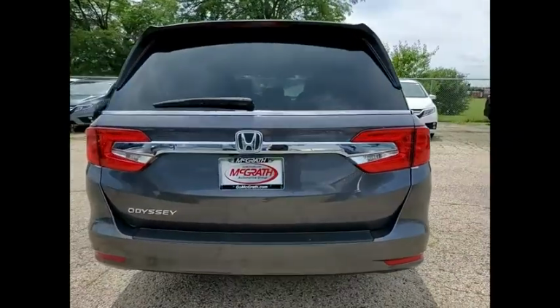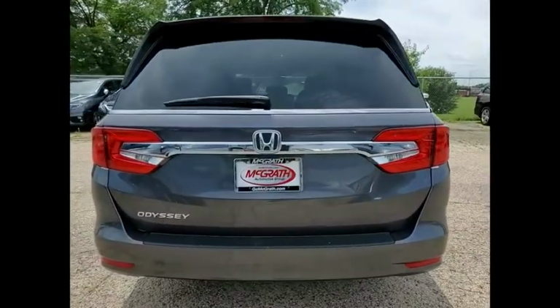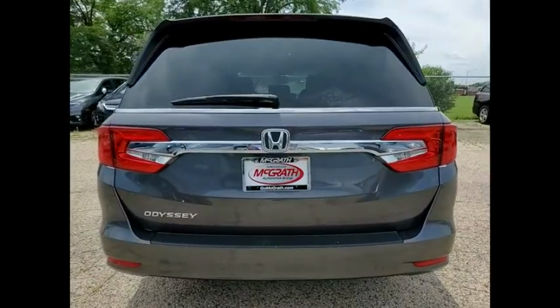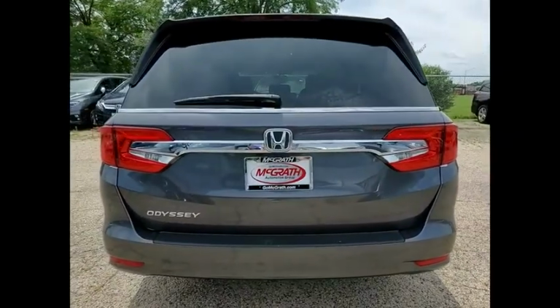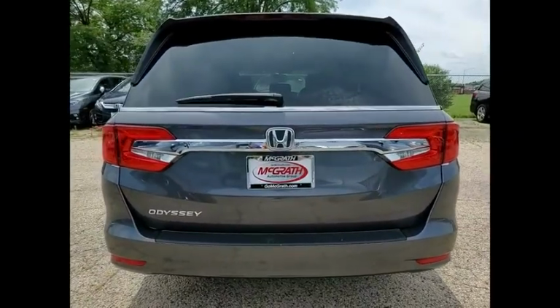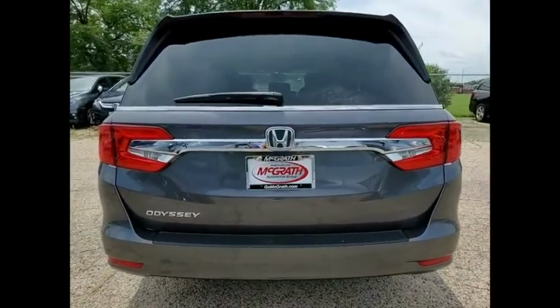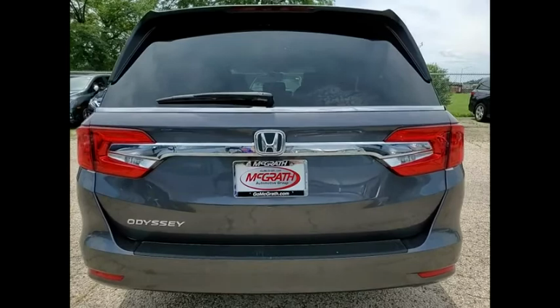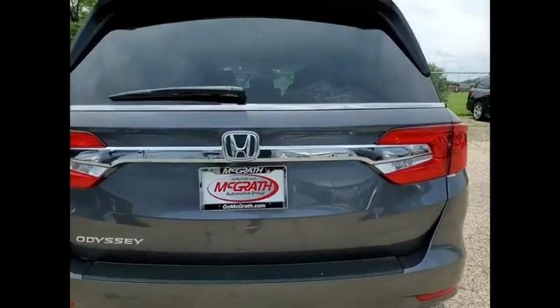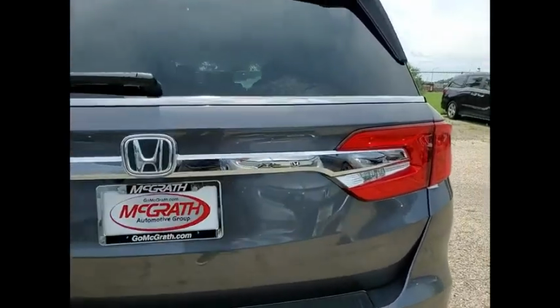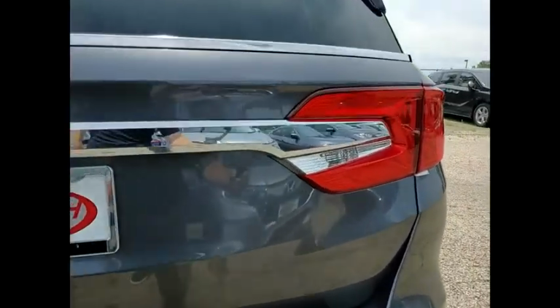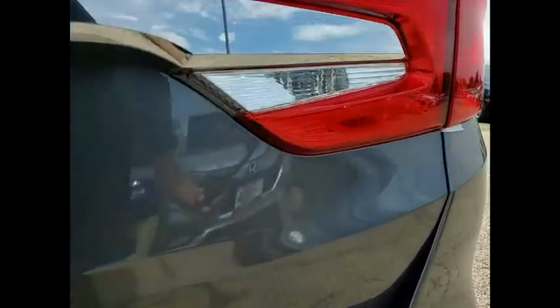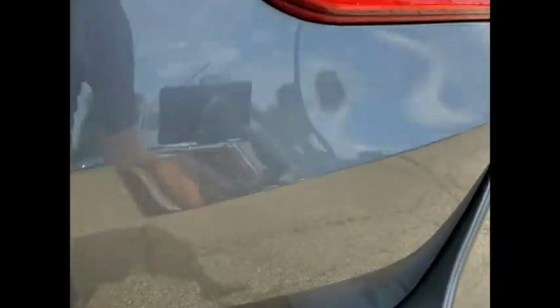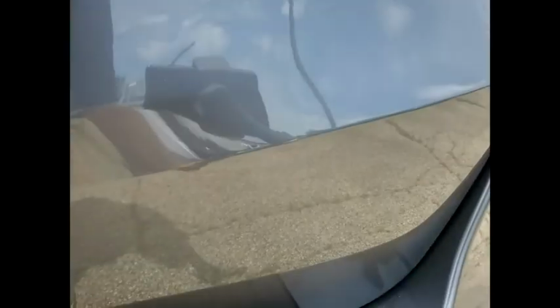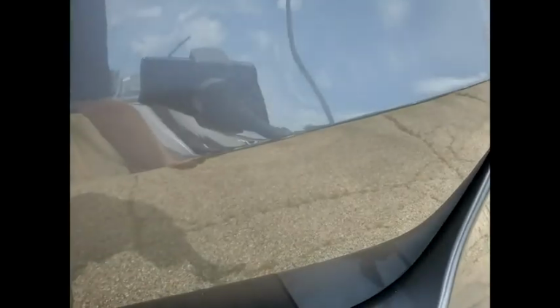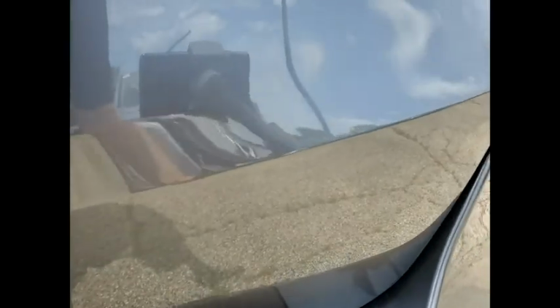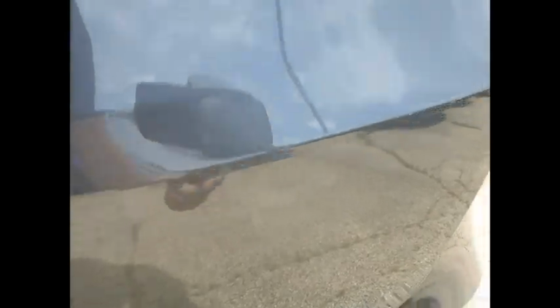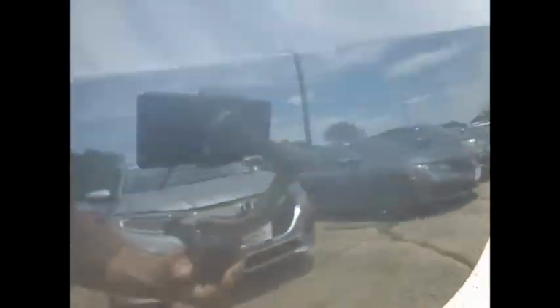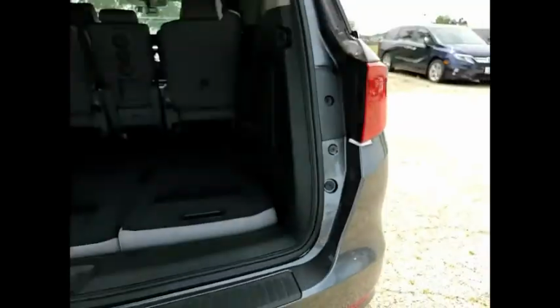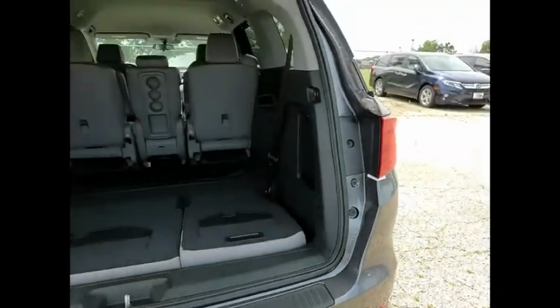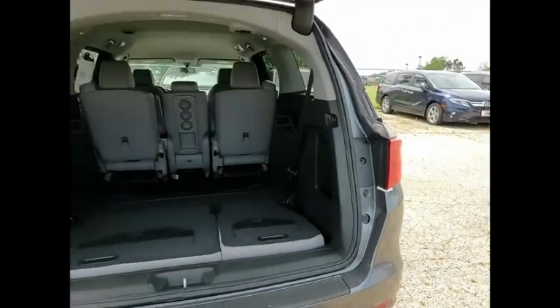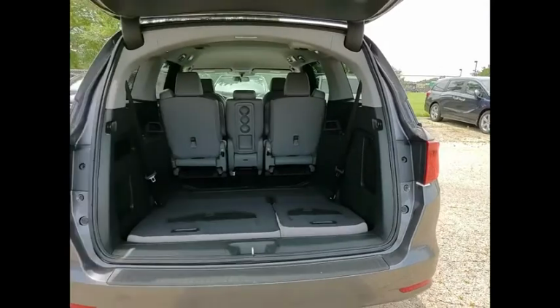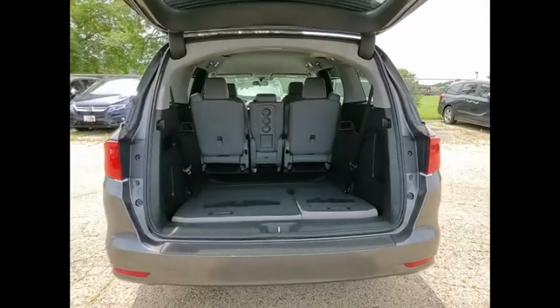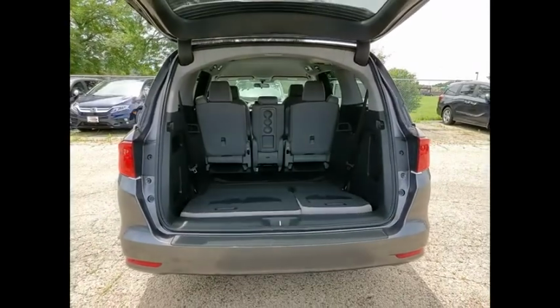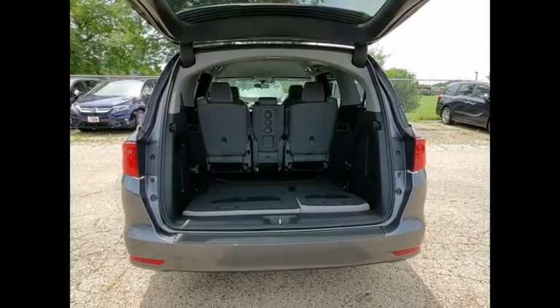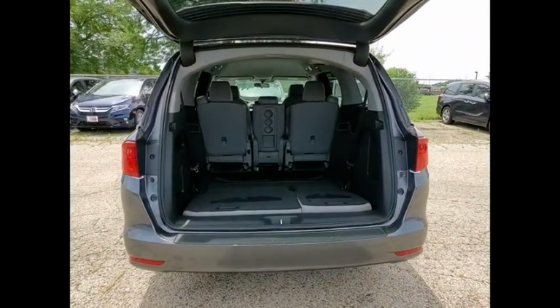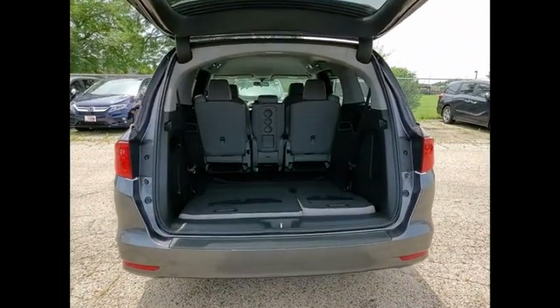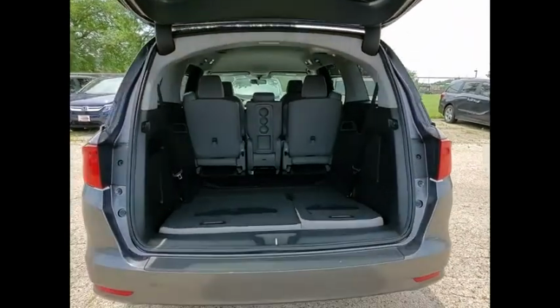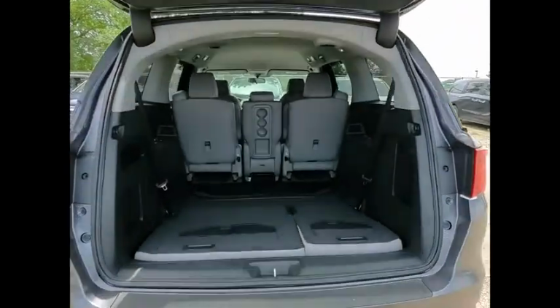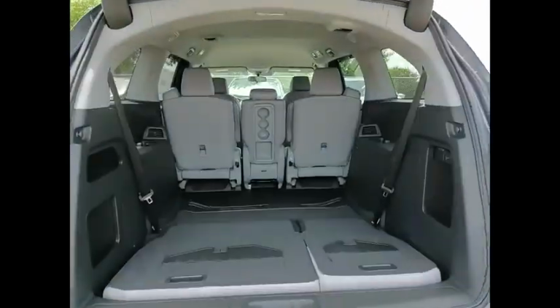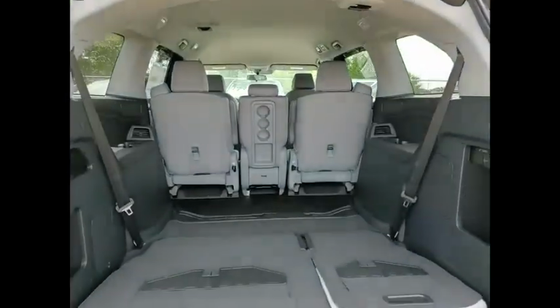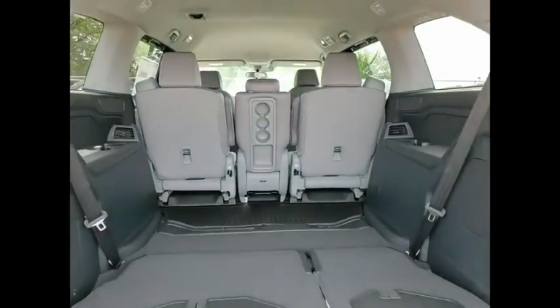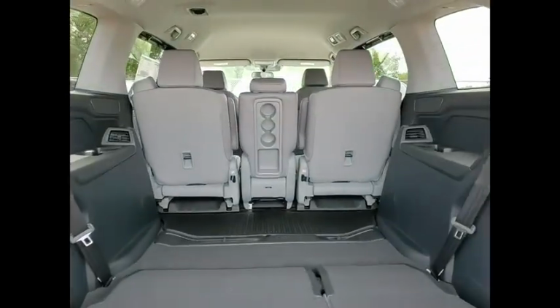Tire pressure monitor, blind spot monitor, heated mirrors, aluminum wheels, rear spoiler, remote engine start, brake assist, traction control, stability control, and daytime running lights.